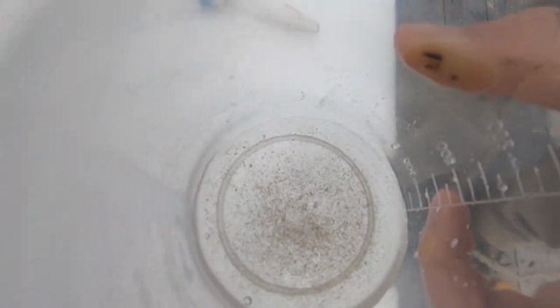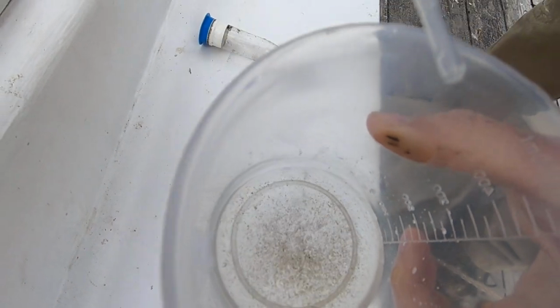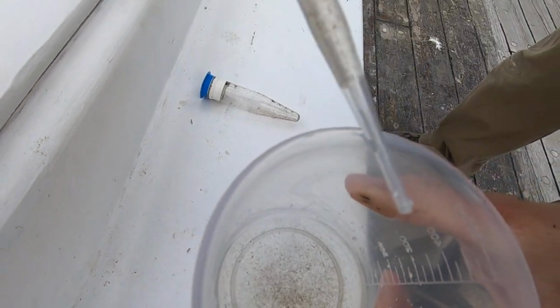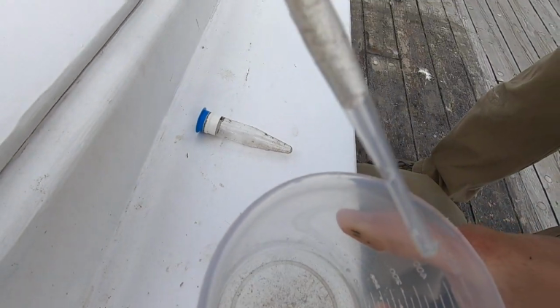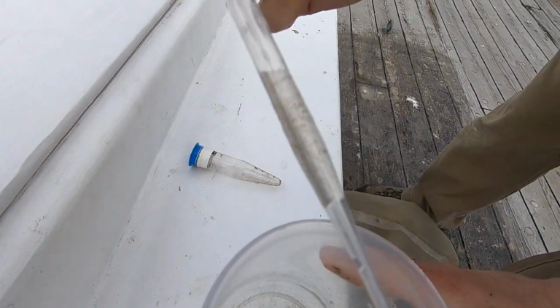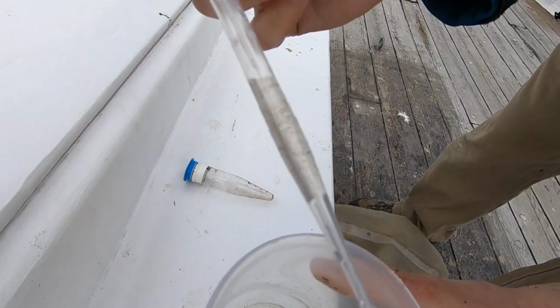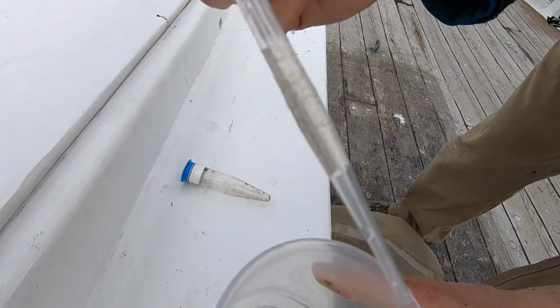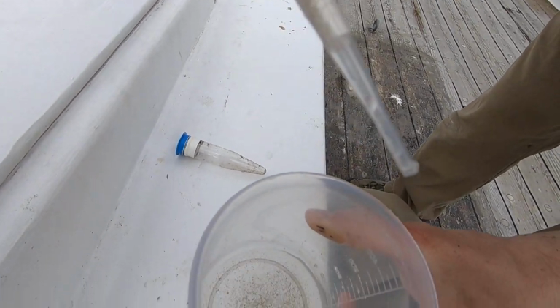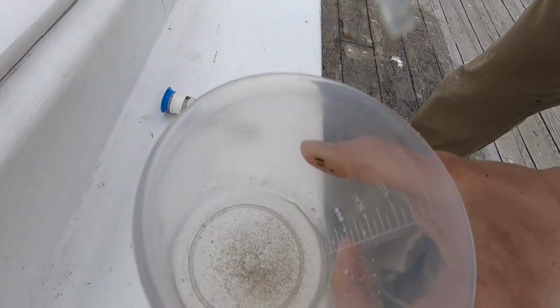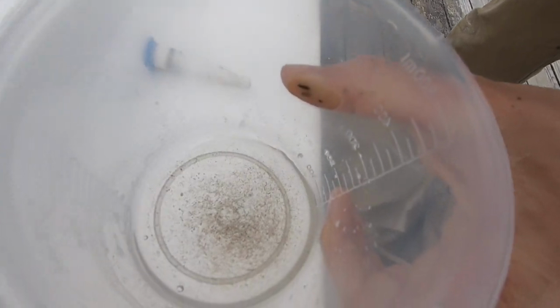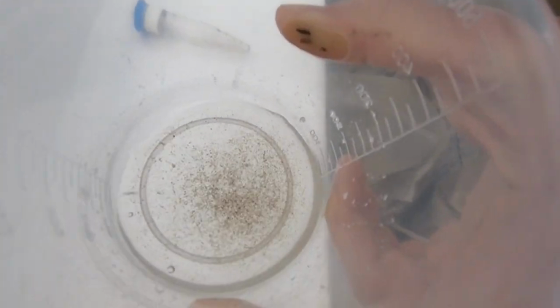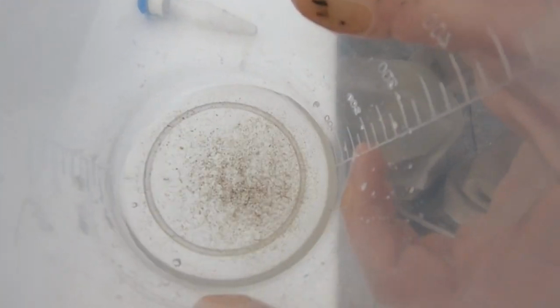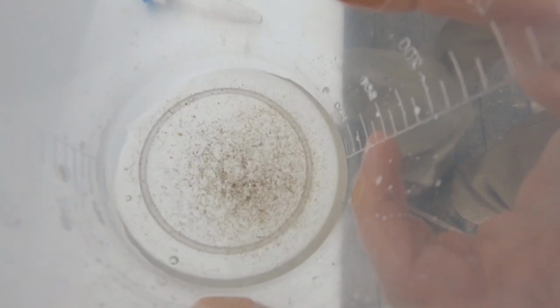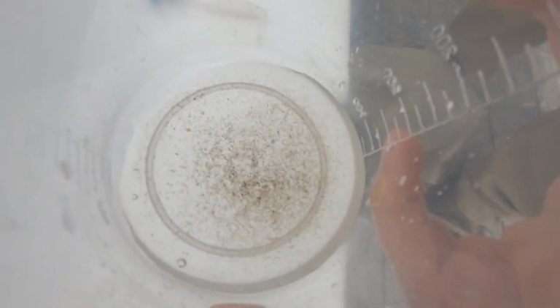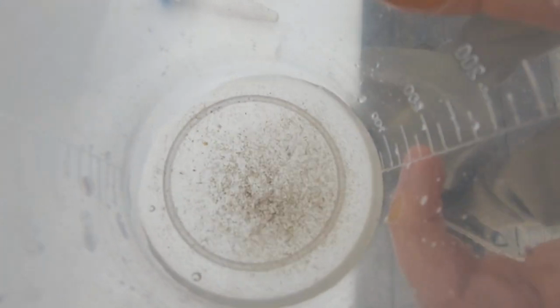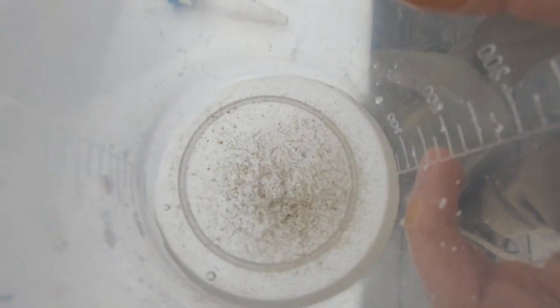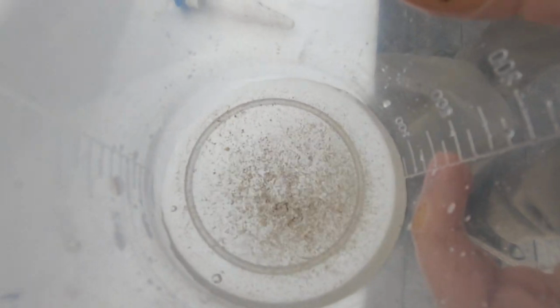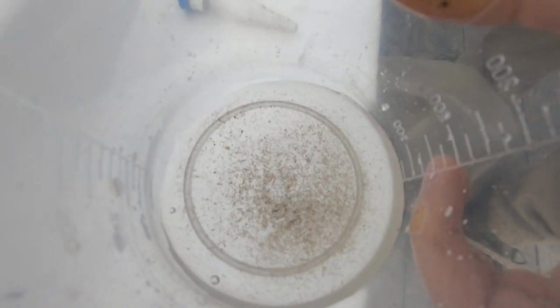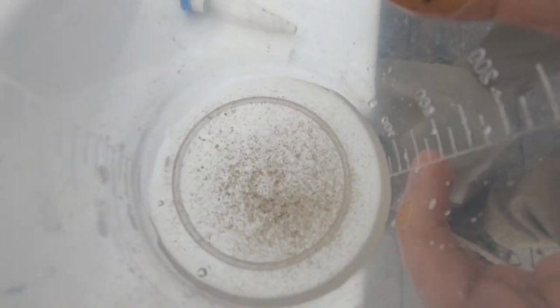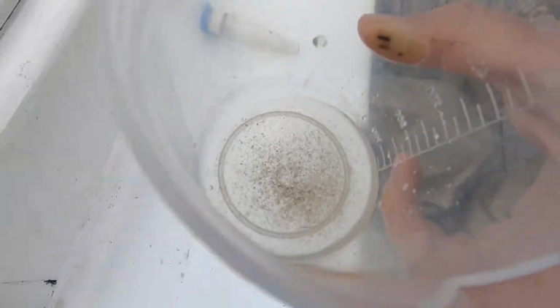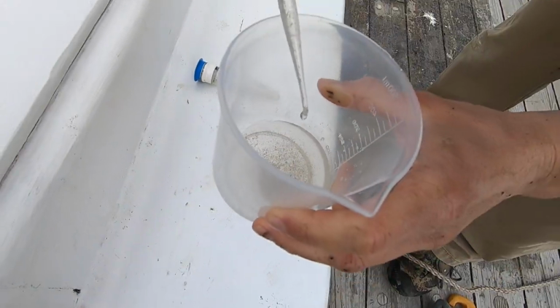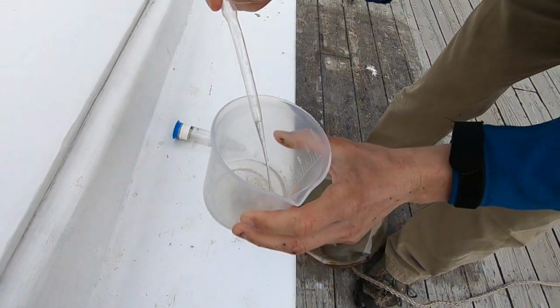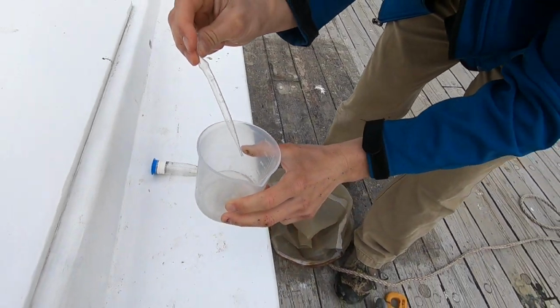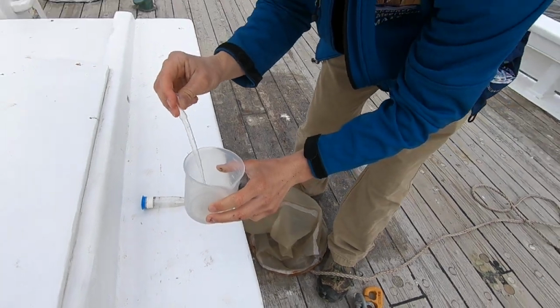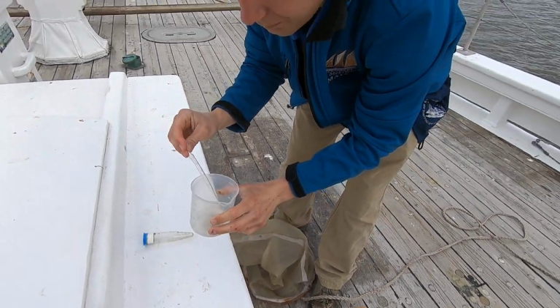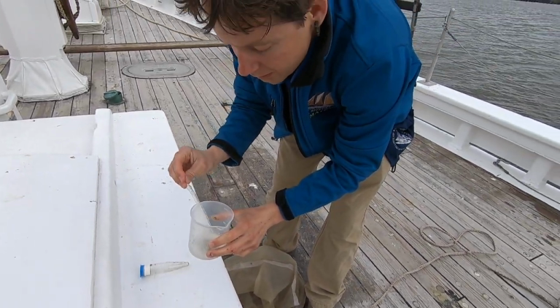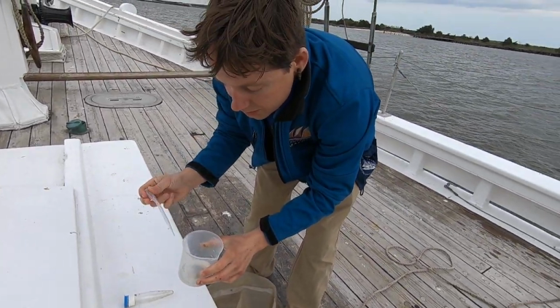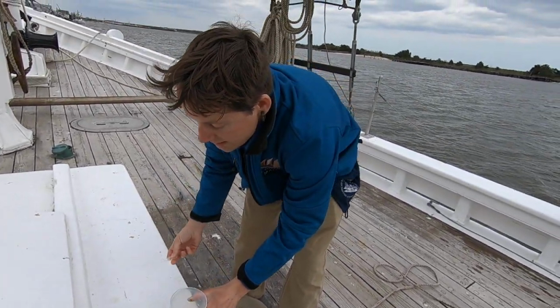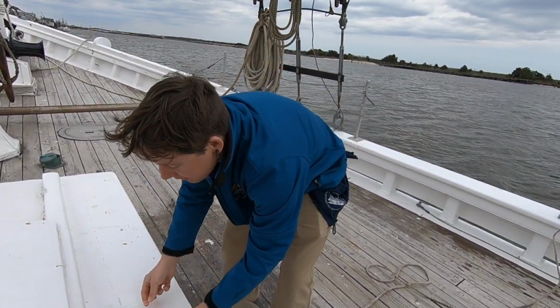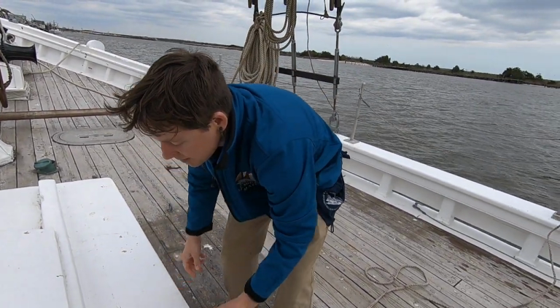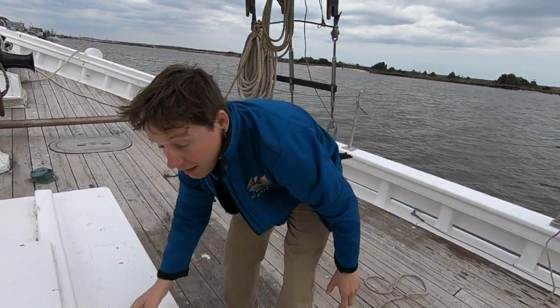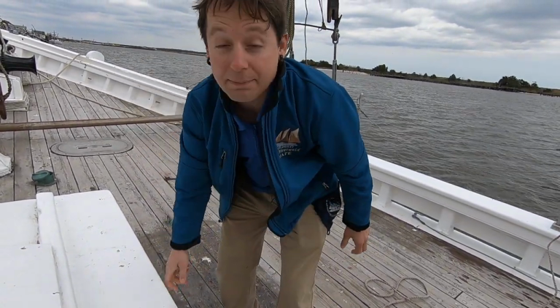We would take our pipette, stick it in, and suck up any plankton that we want to look at under a microscope. Unfortunately we won't be able to do that right now, but this is how we extract them from the beaker.